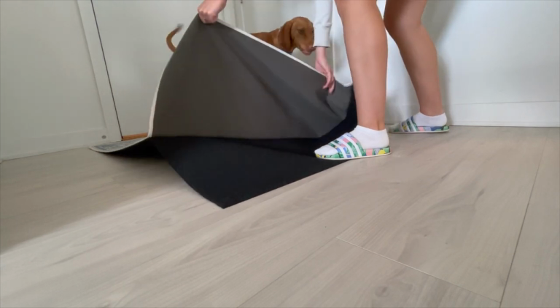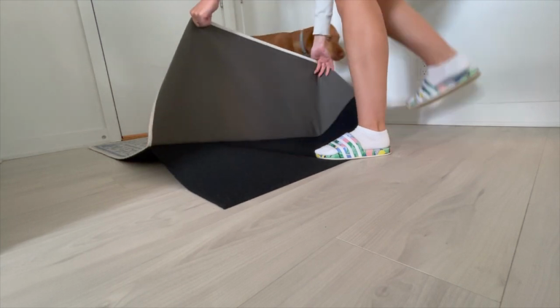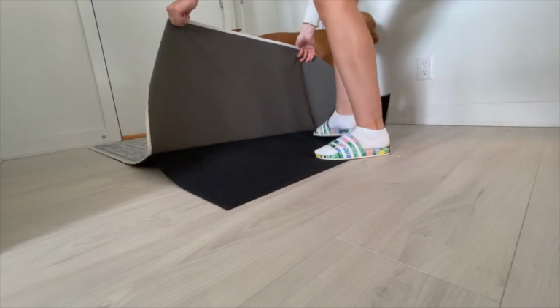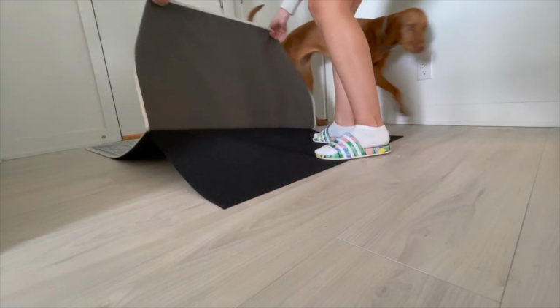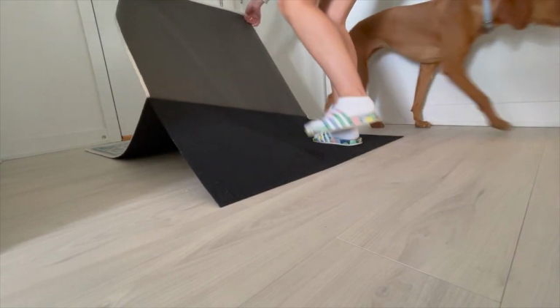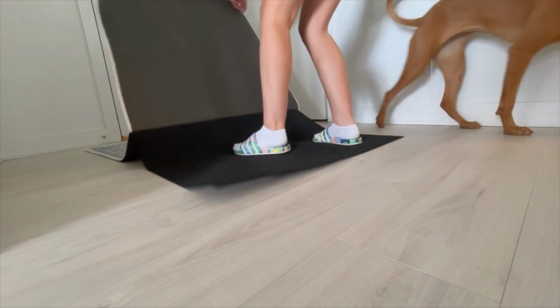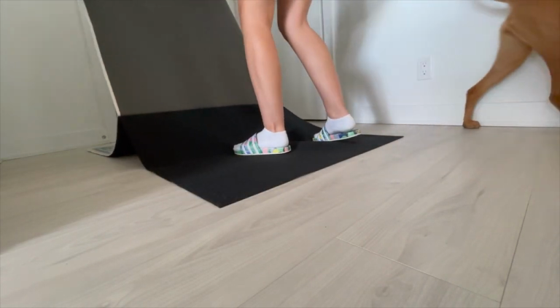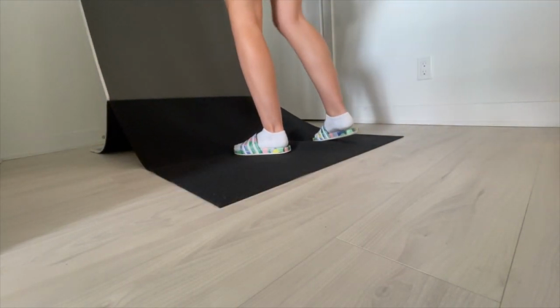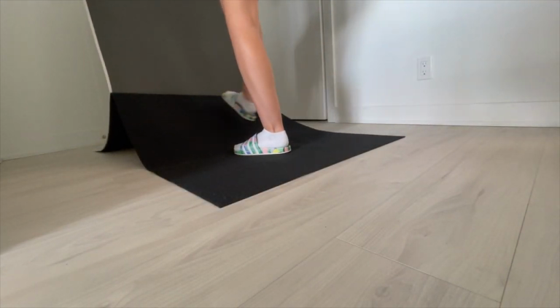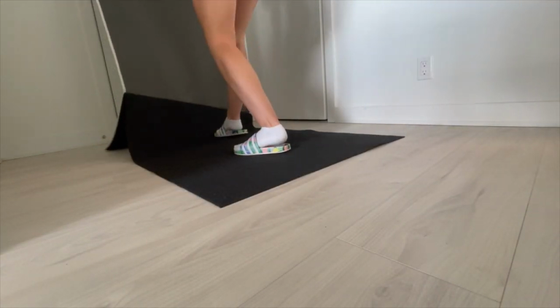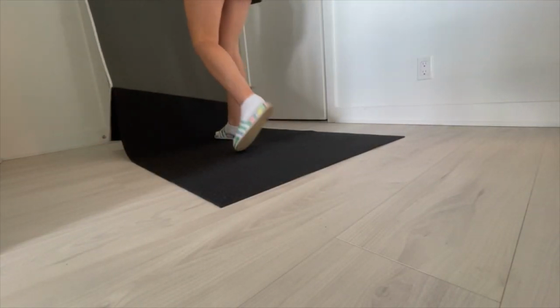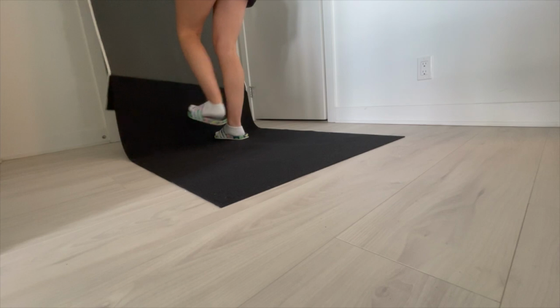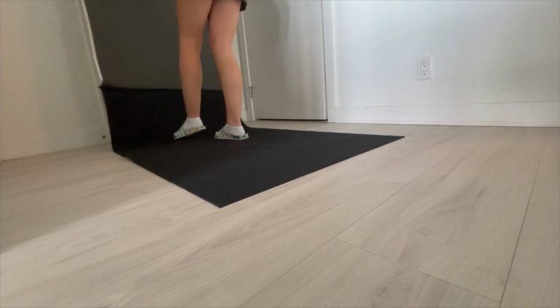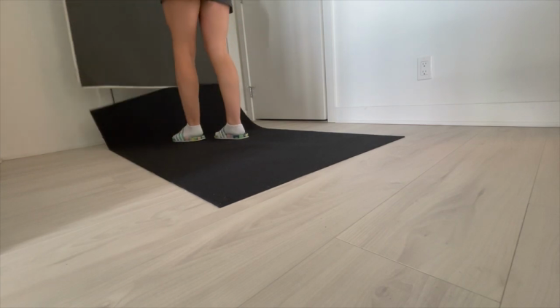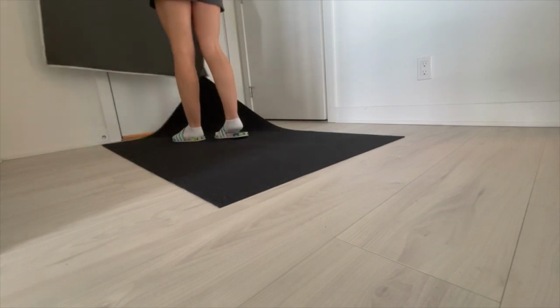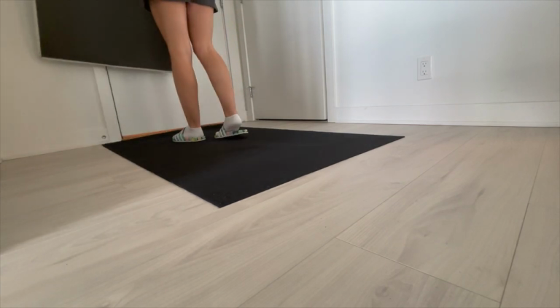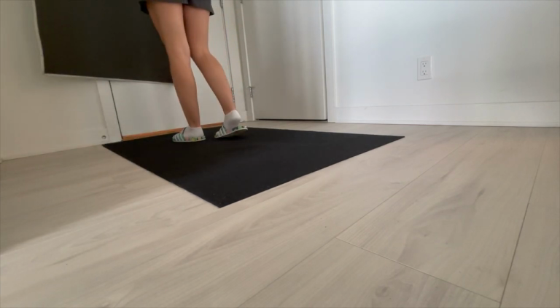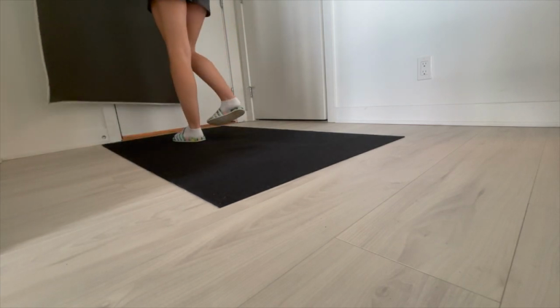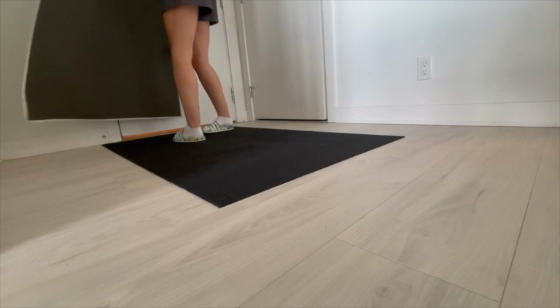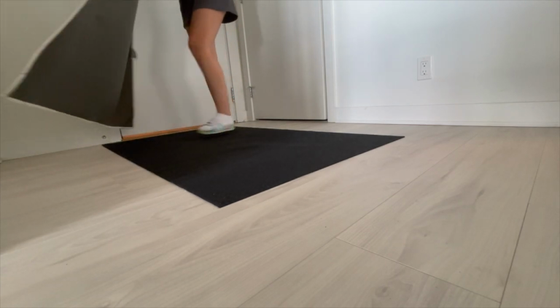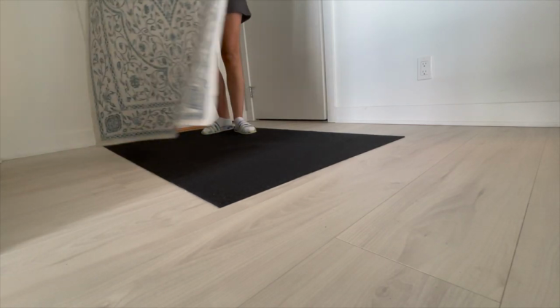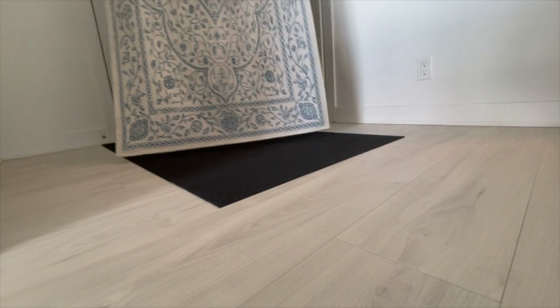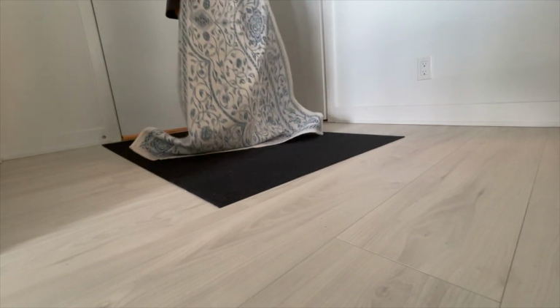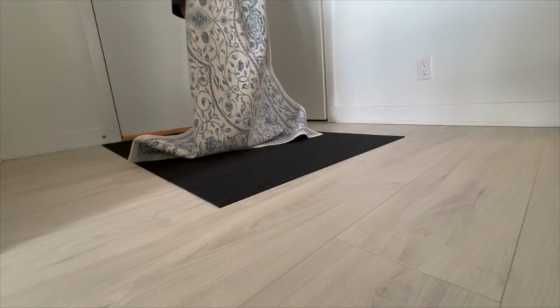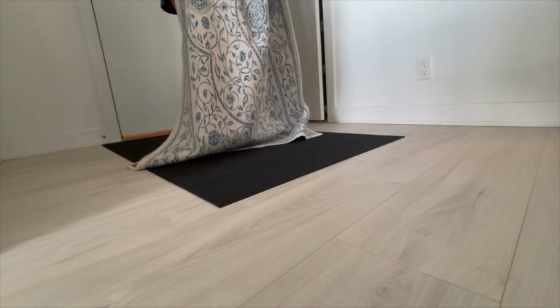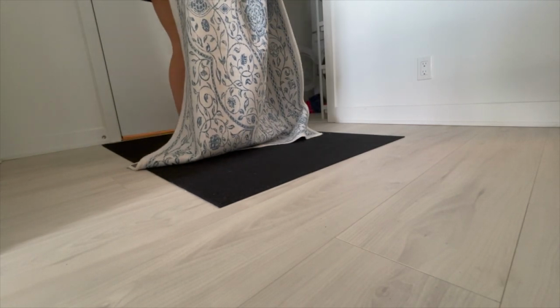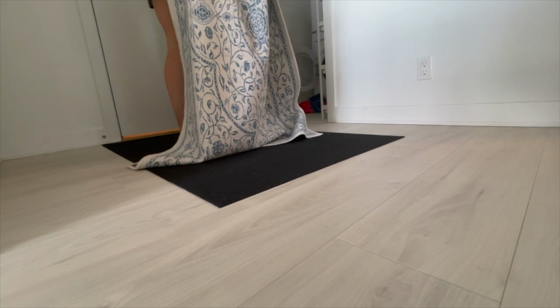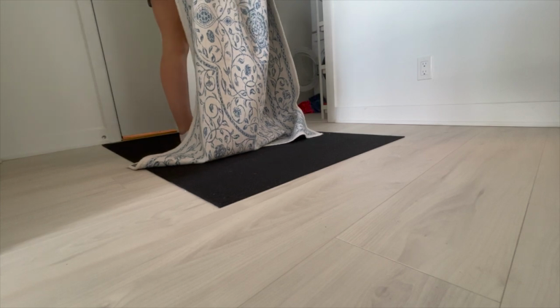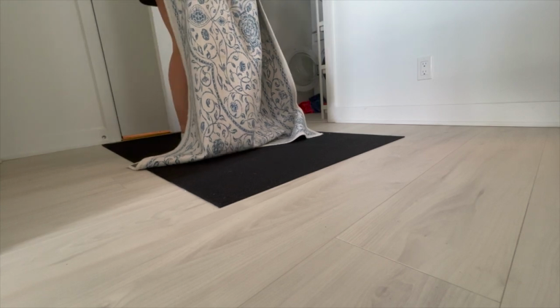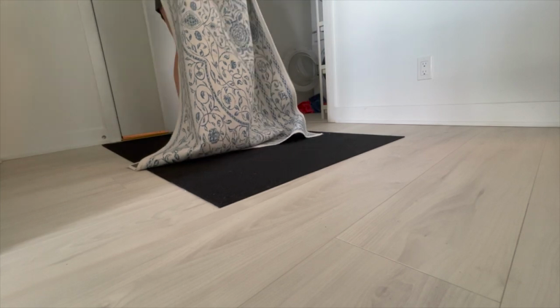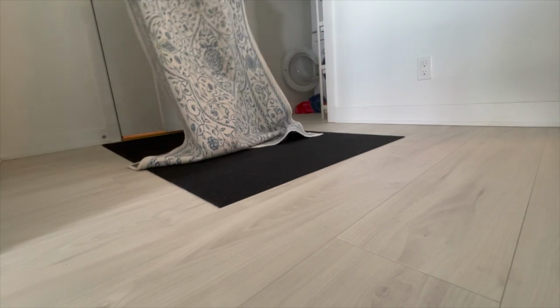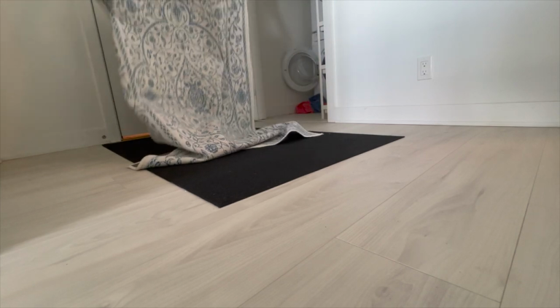With Ruggable rugs, you can keep your entrance clean and fresh without worrying about constant cleaning or replacing a rug, which can be very expensive. Plus, Ruggable rugs come in a variety of colors and styles to match your home's decor.